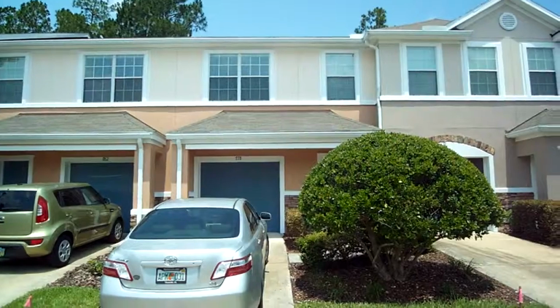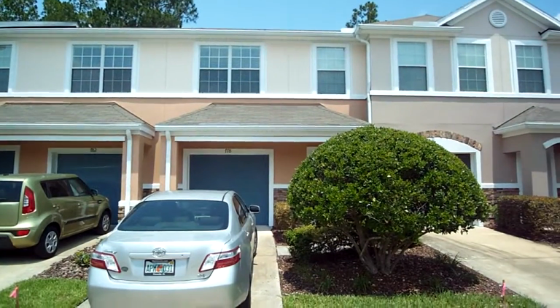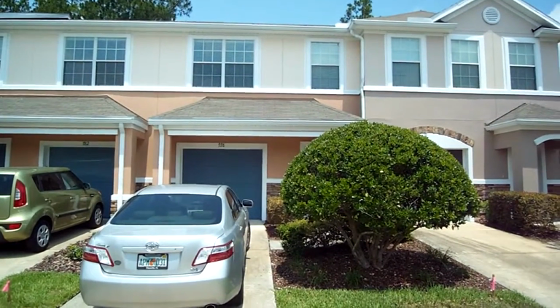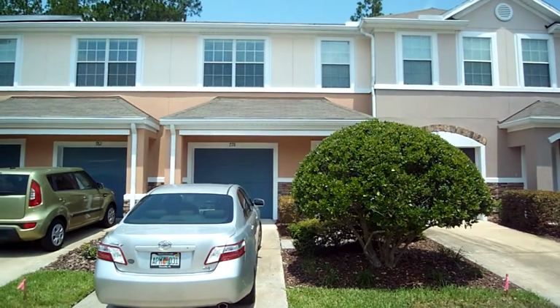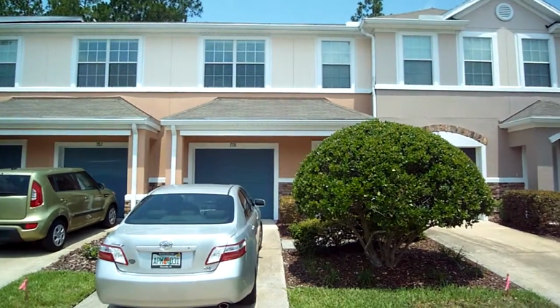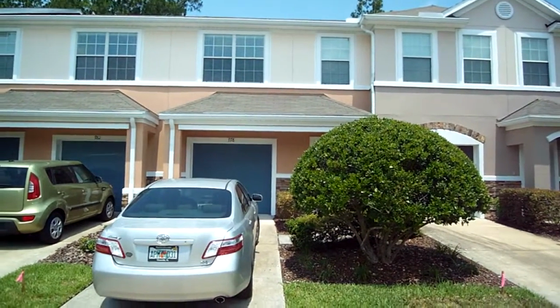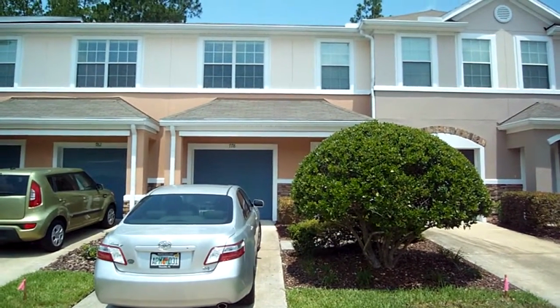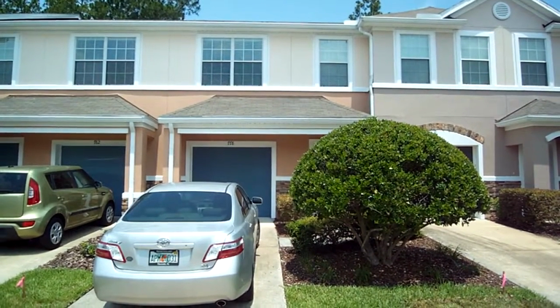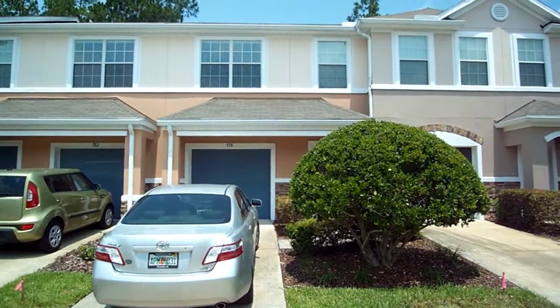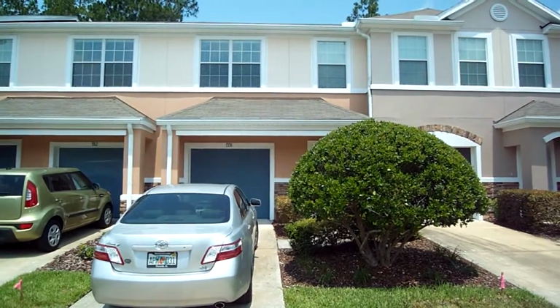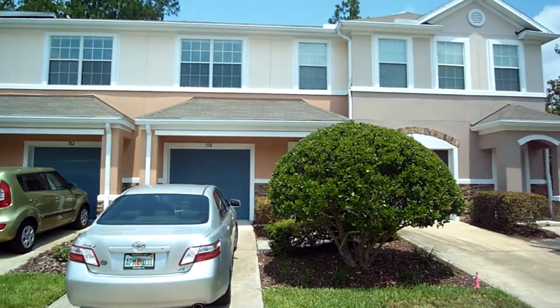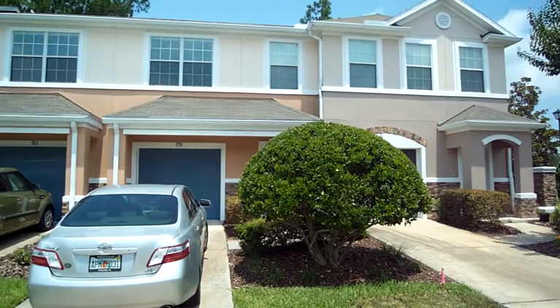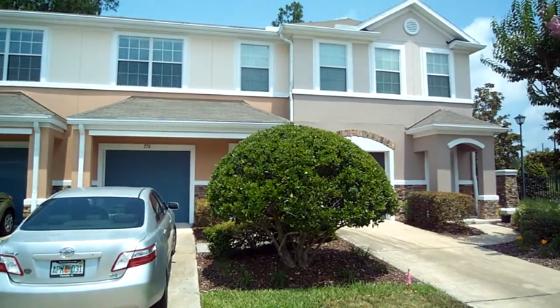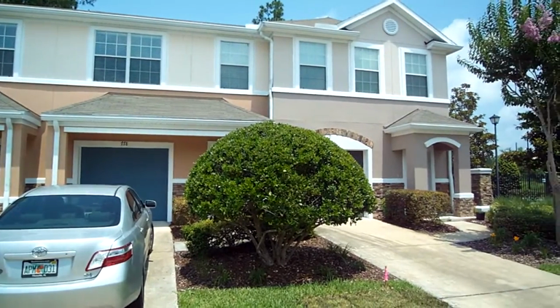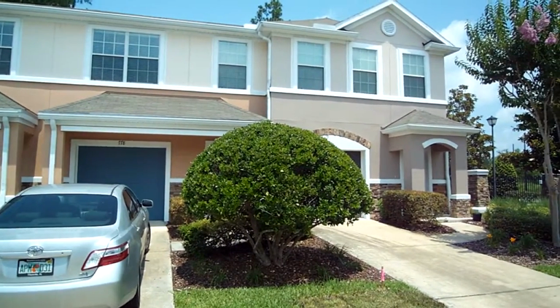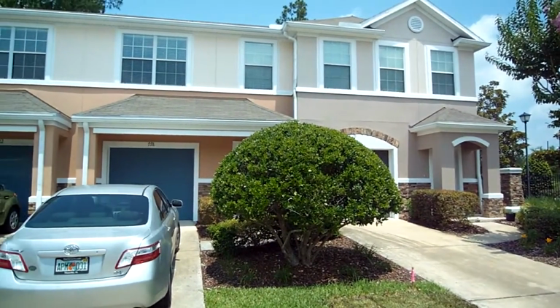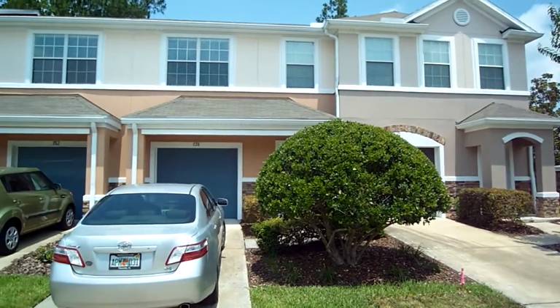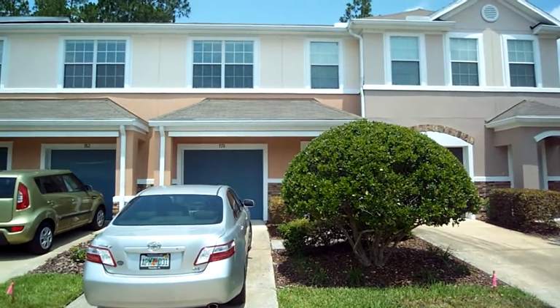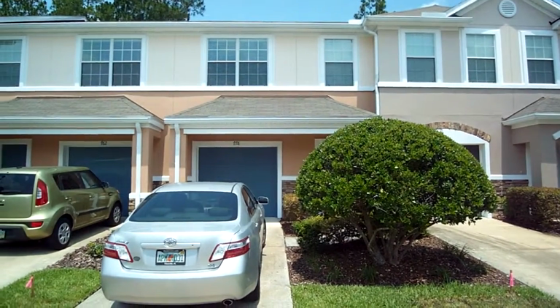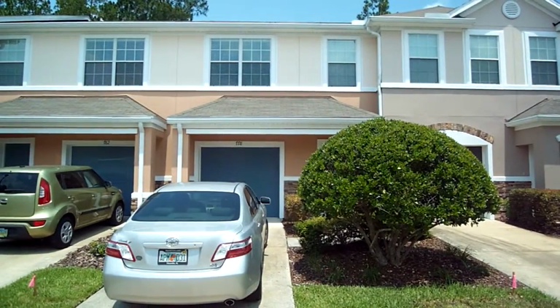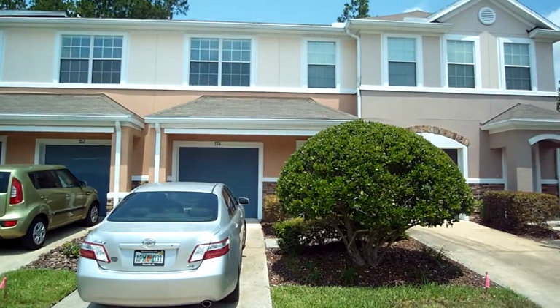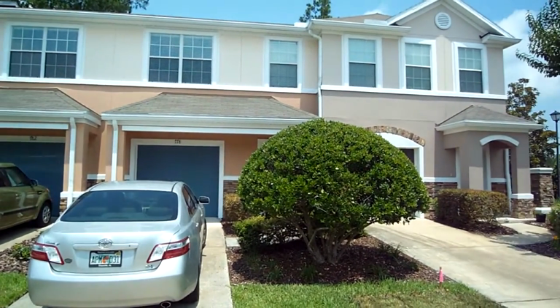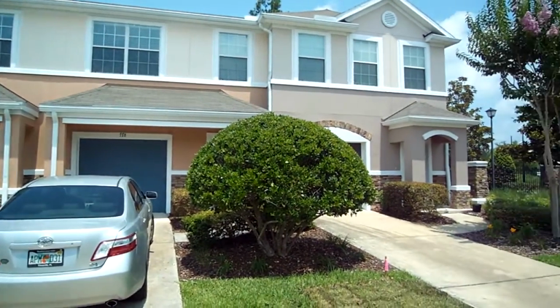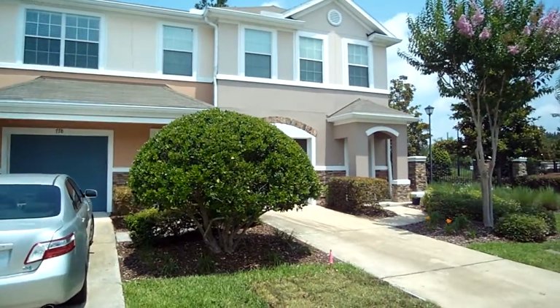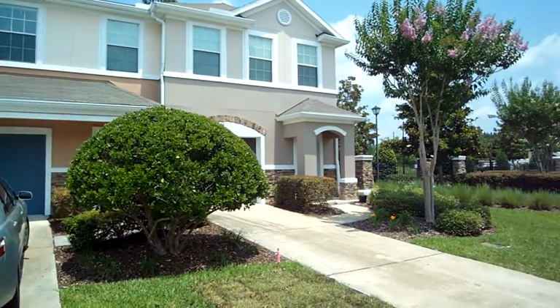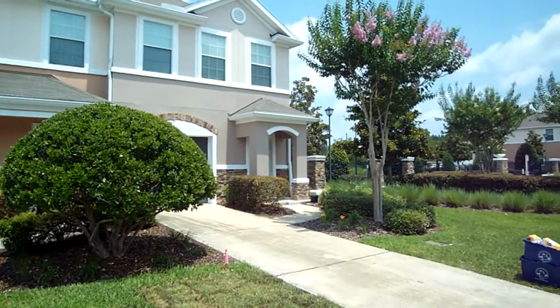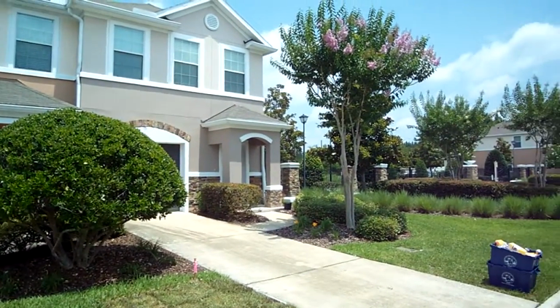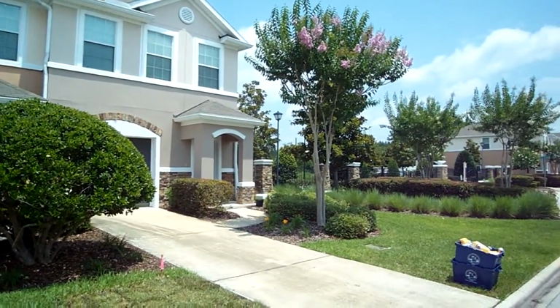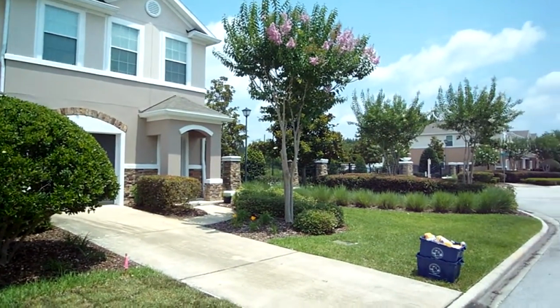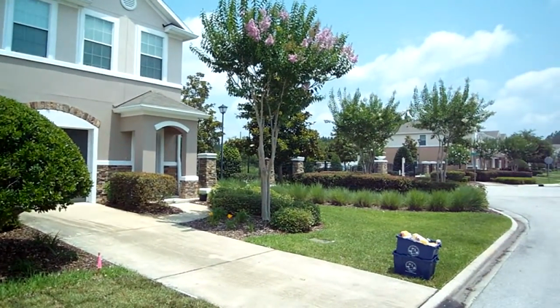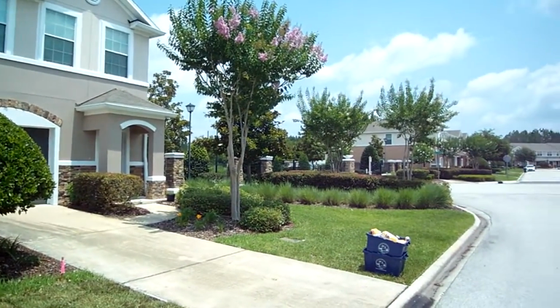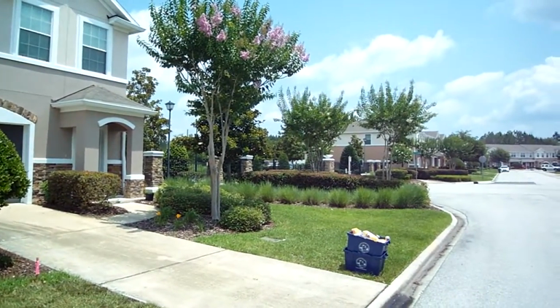Here we are at Crystal Way. It is one unit over from the end — the one directly in front of me. It's very close to the entrance, and right over here is the gated entrance.